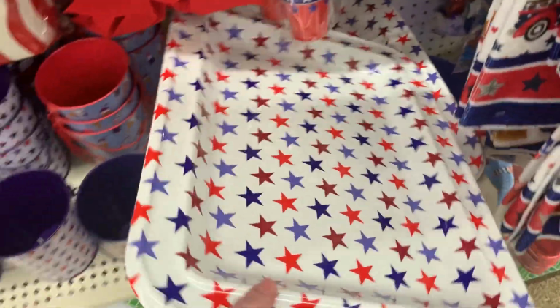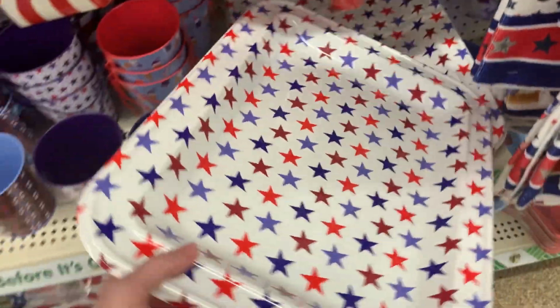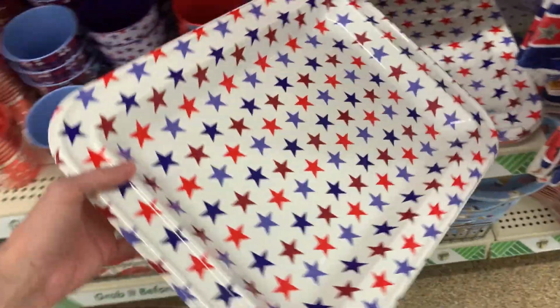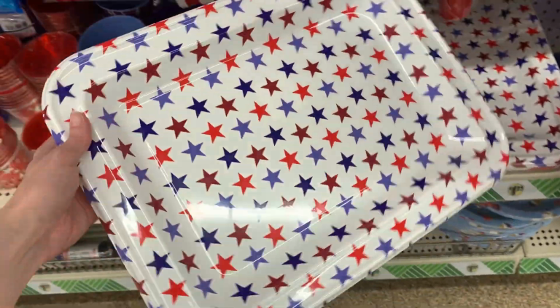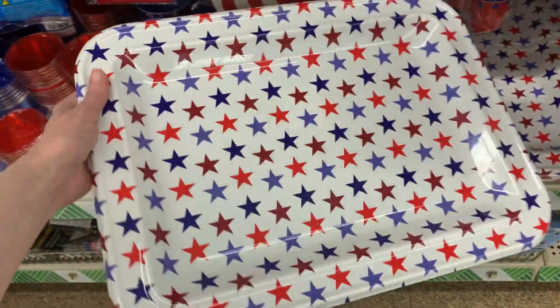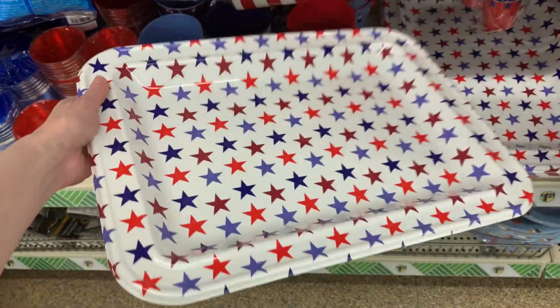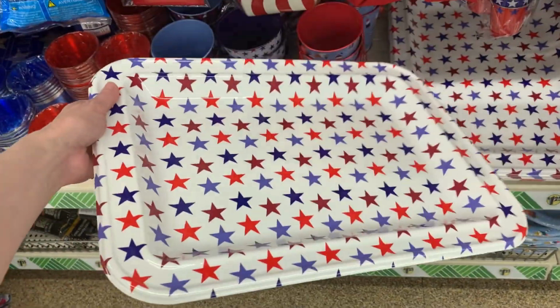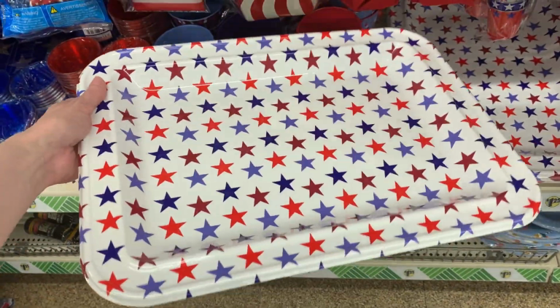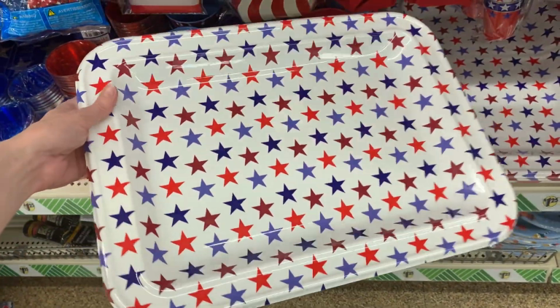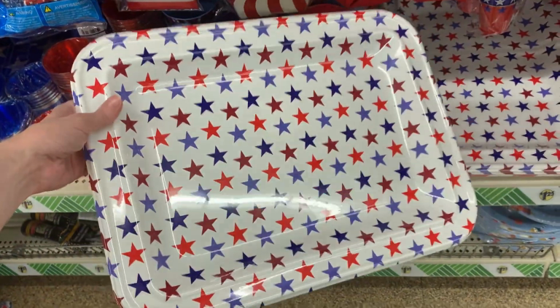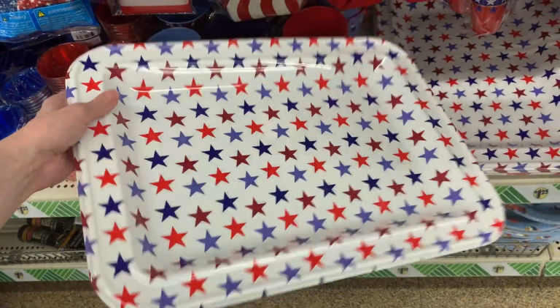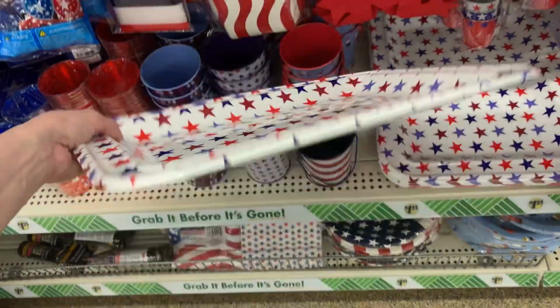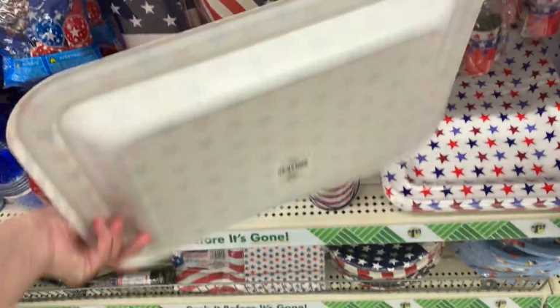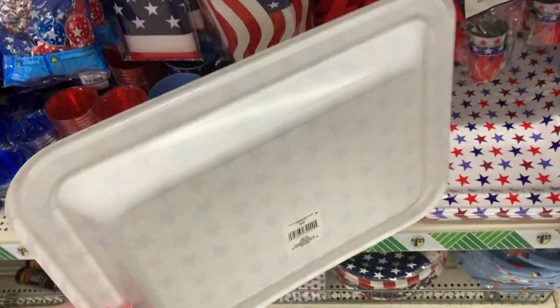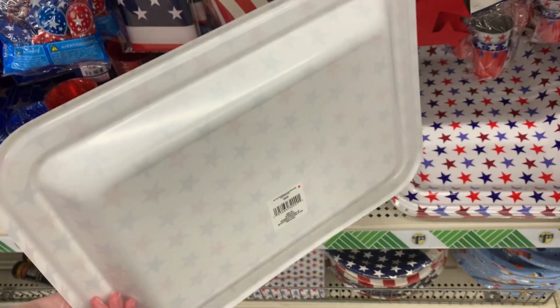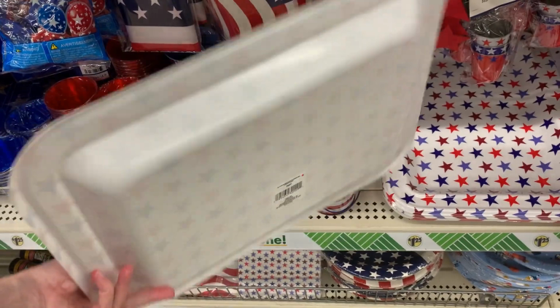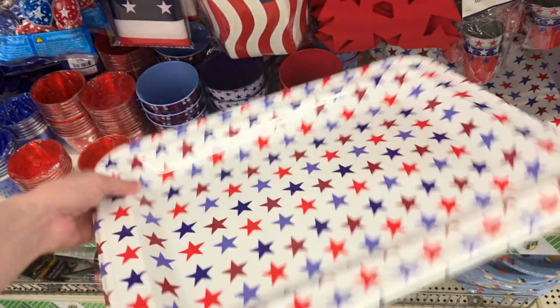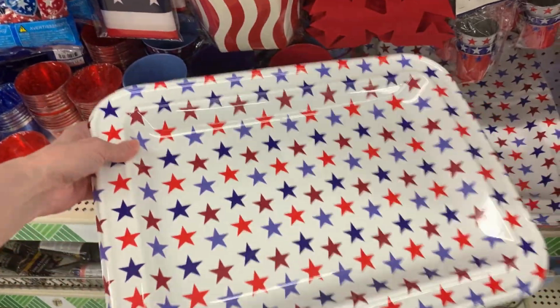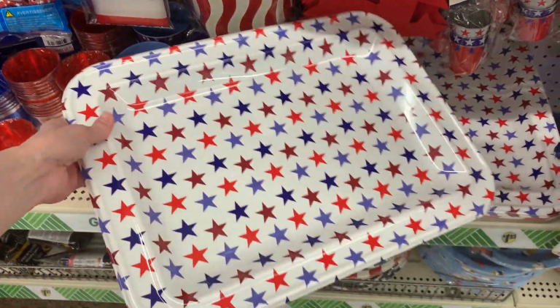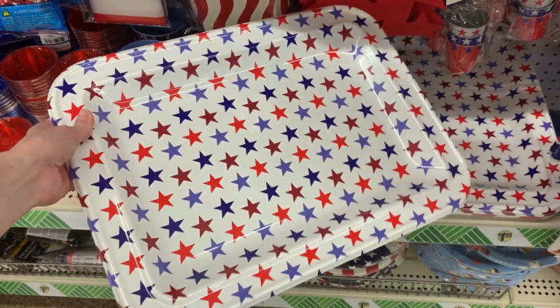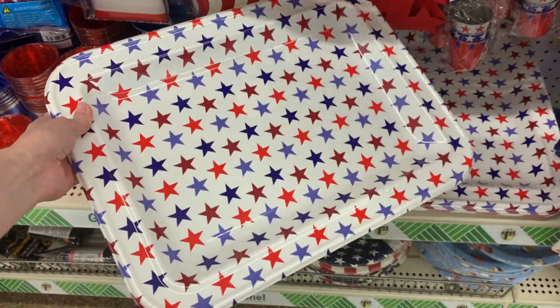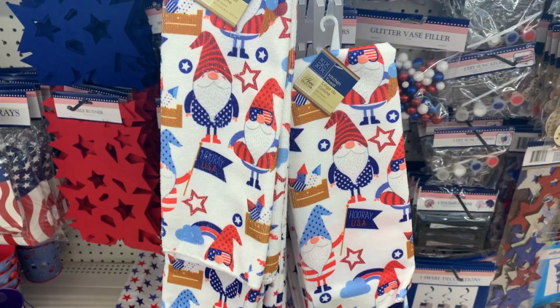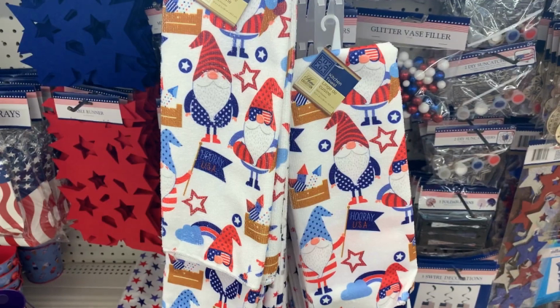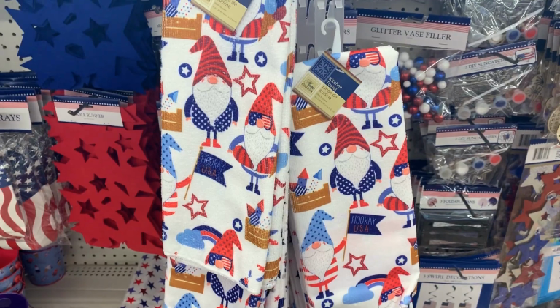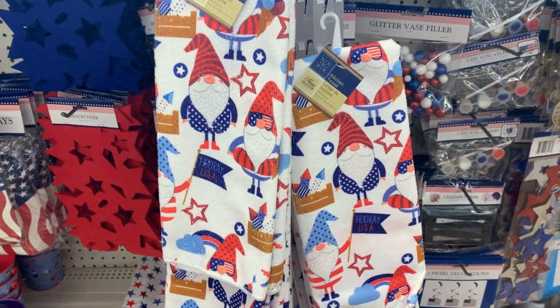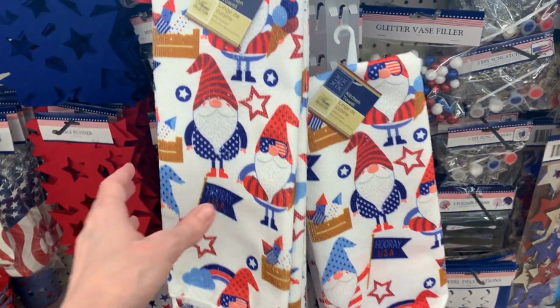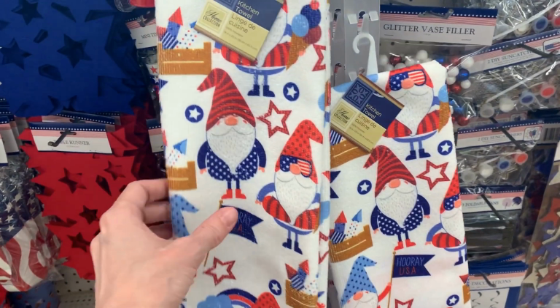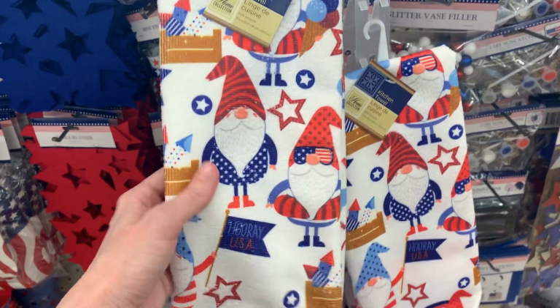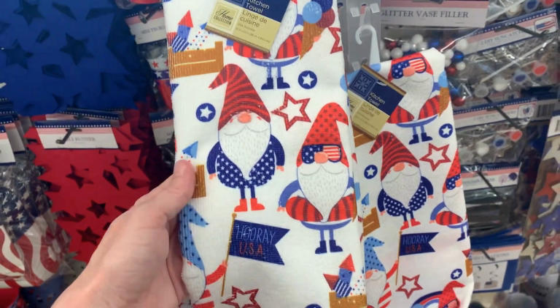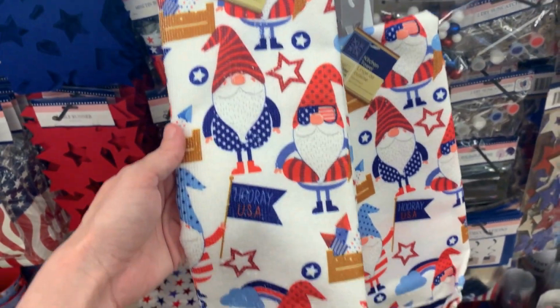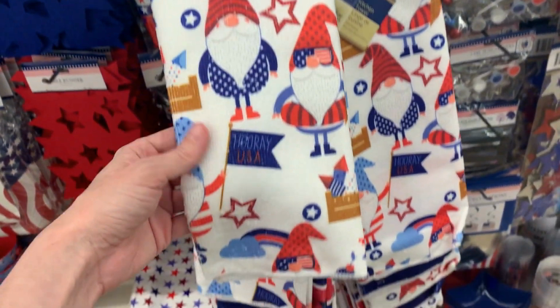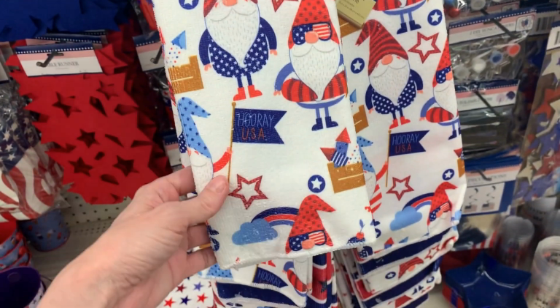There's a cute serving tray but it's kind of thin — it's not going to hold a lot of weight. So if you want to use it as decoration on your picnic table that's fine, but don't use it to carry anything.